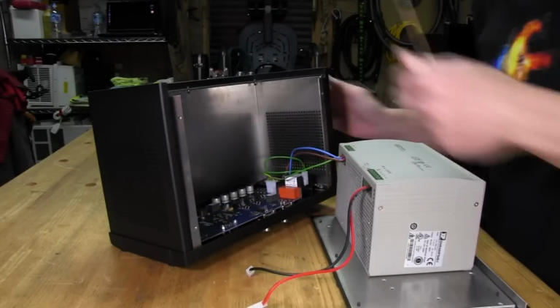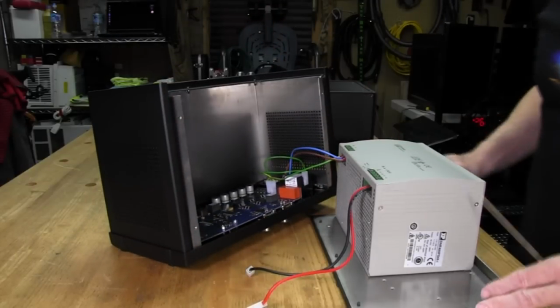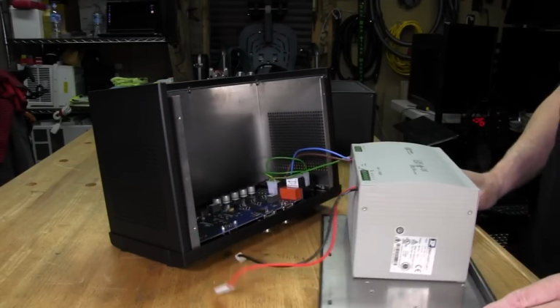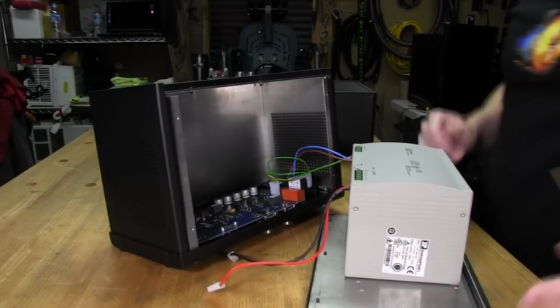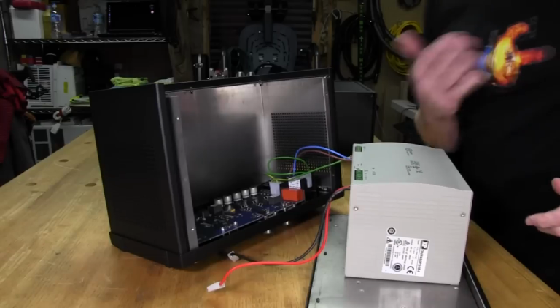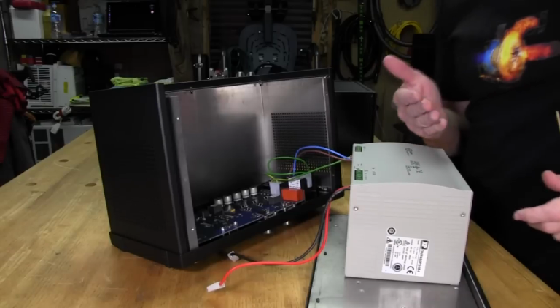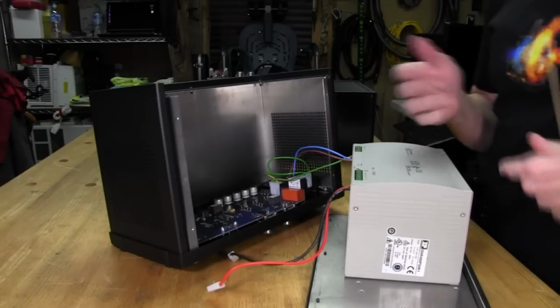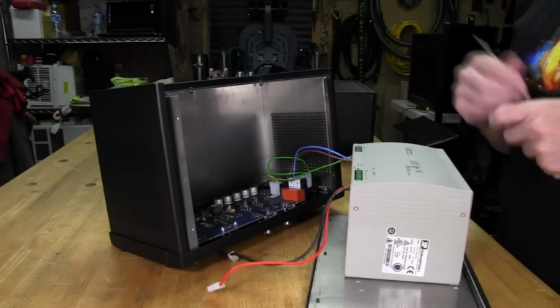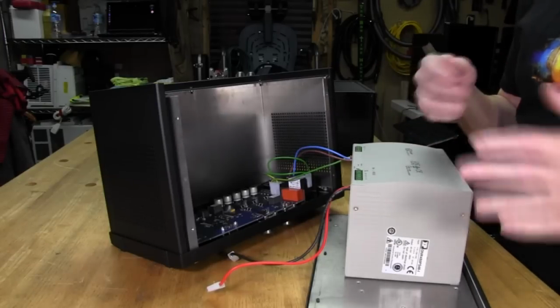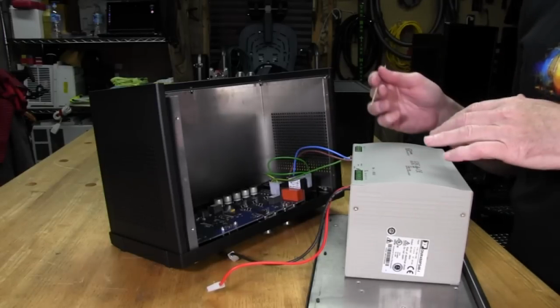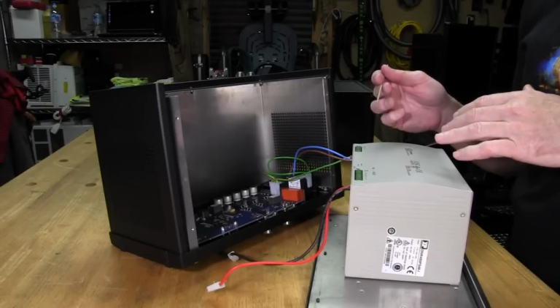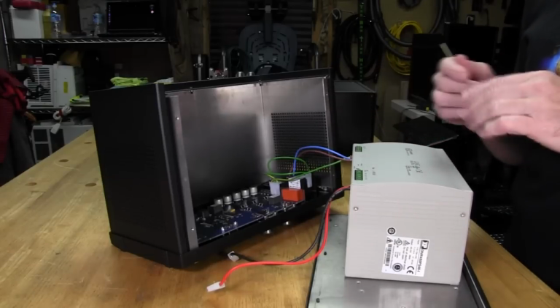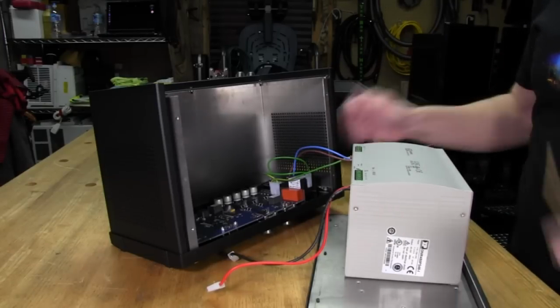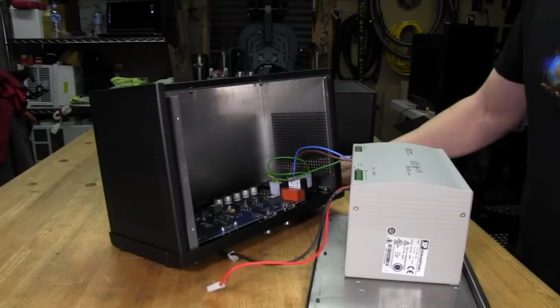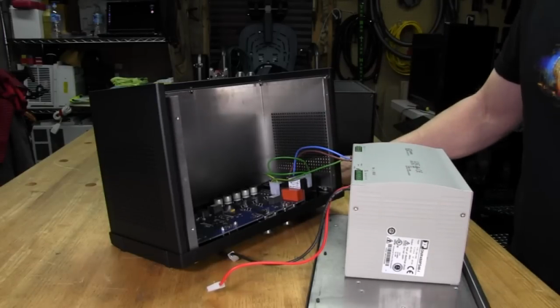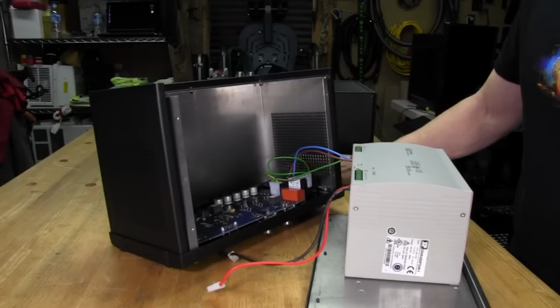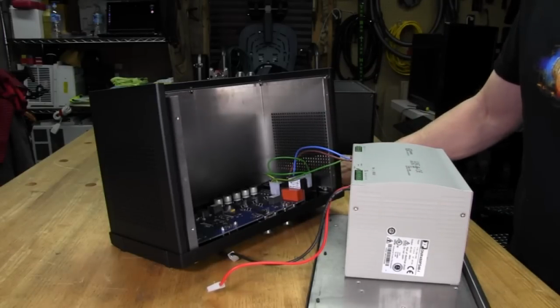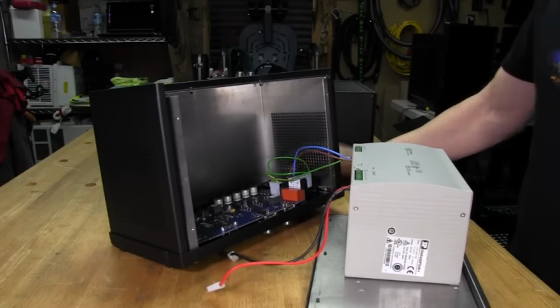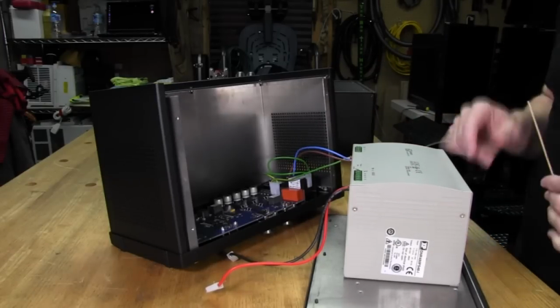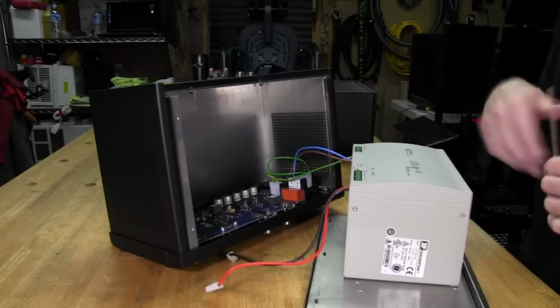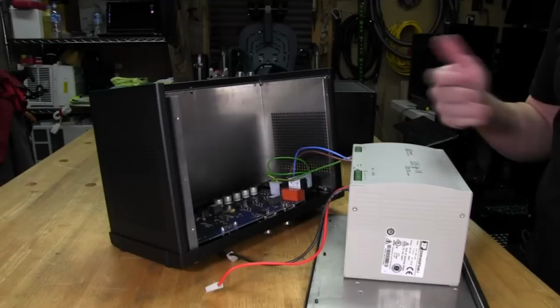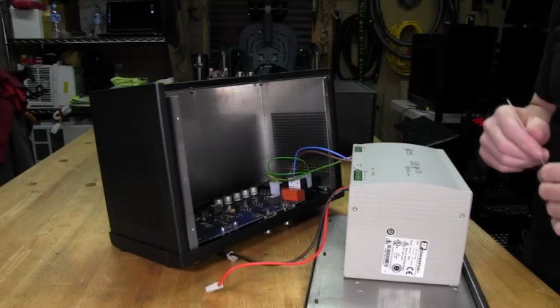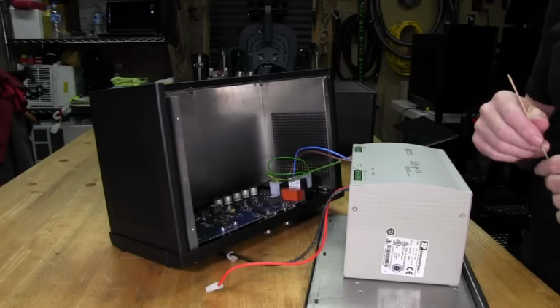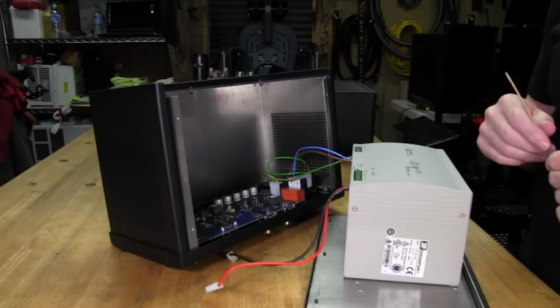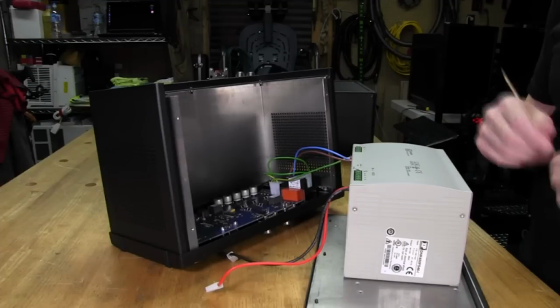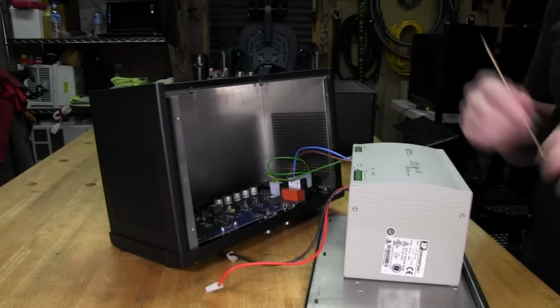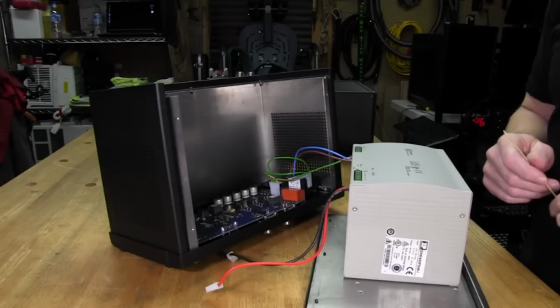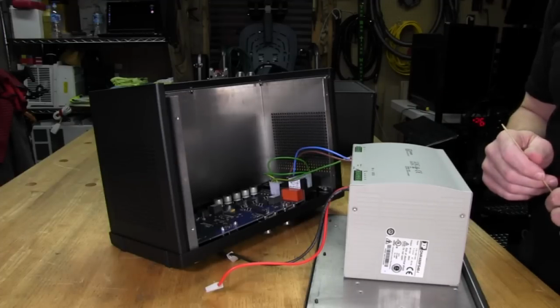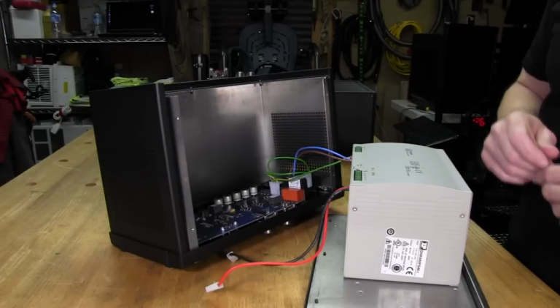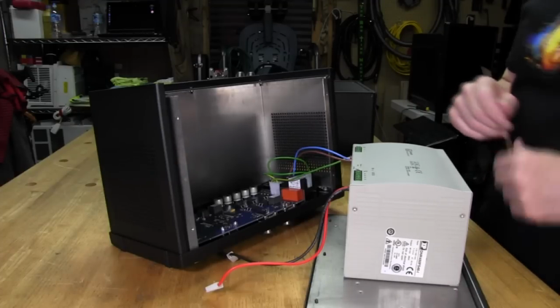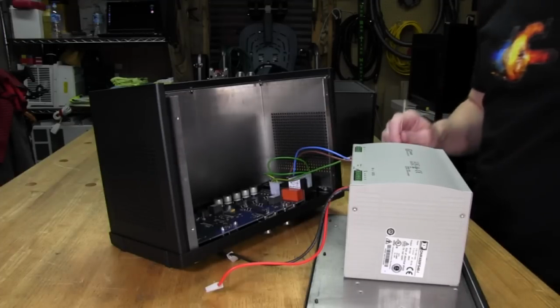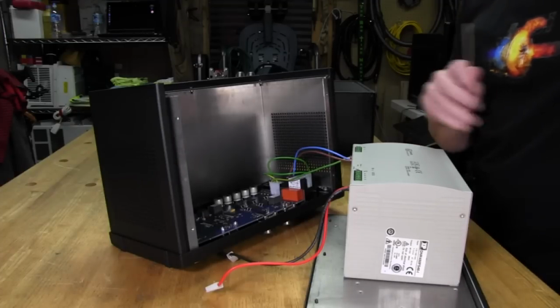We'll cover the cables next and look at the differences between the Version 1 and Version 2 cables, and then start reassembling everything to get ready to run it on the rig.